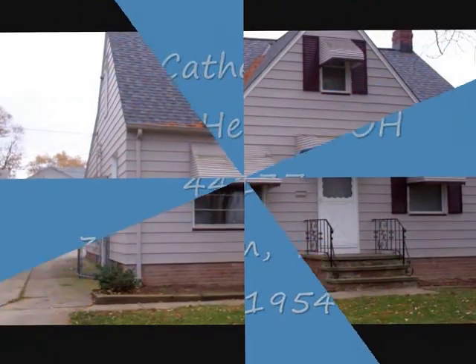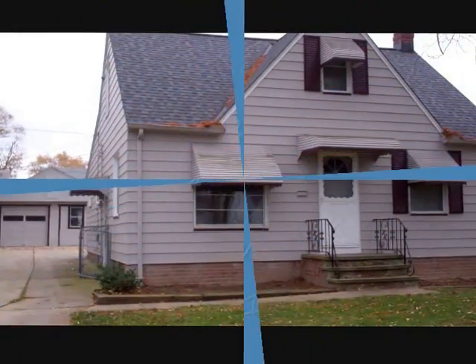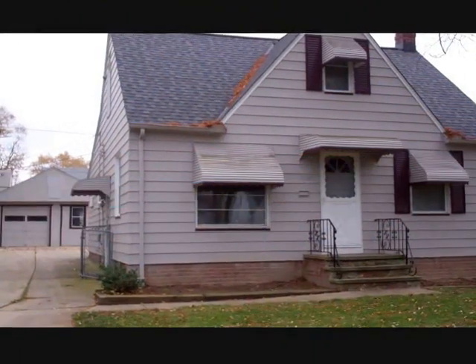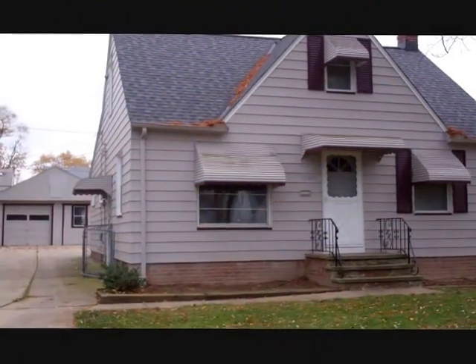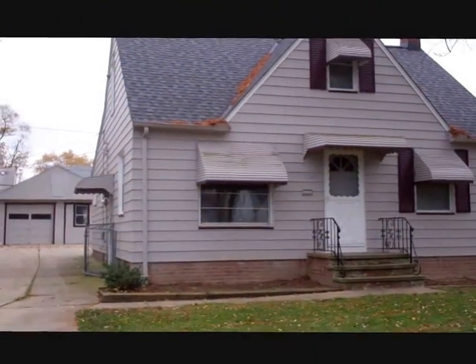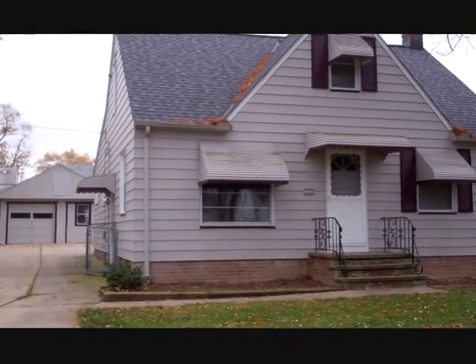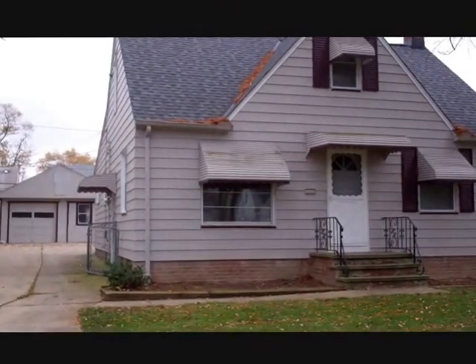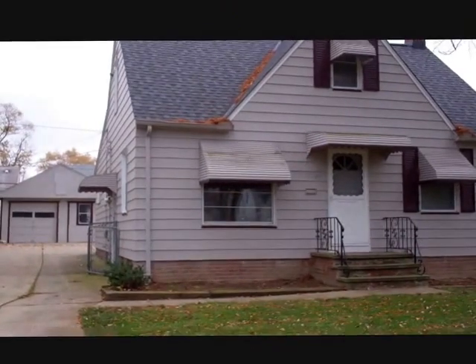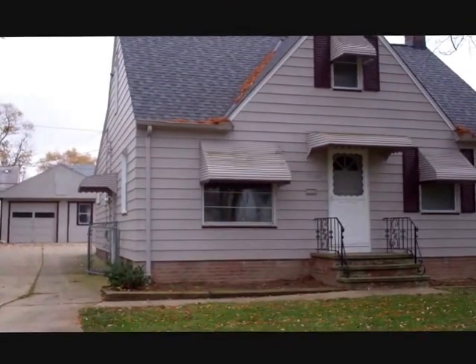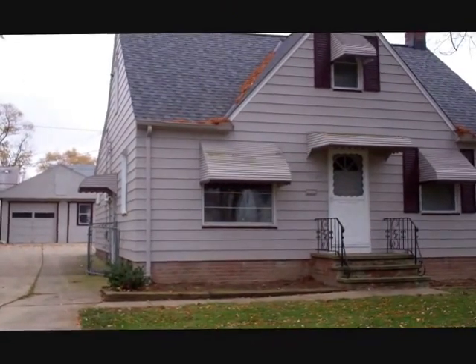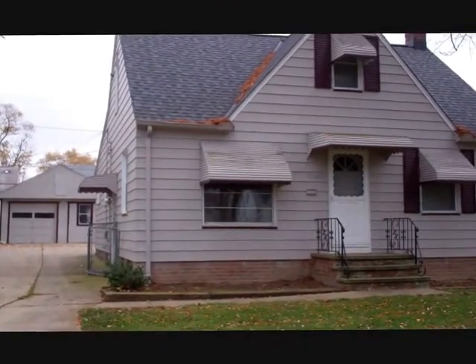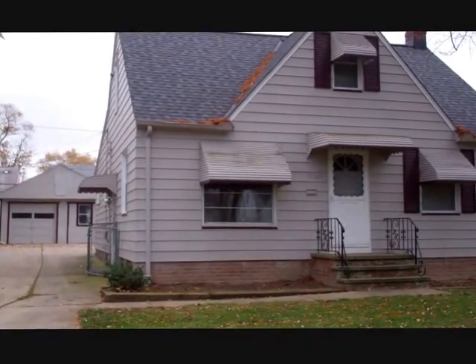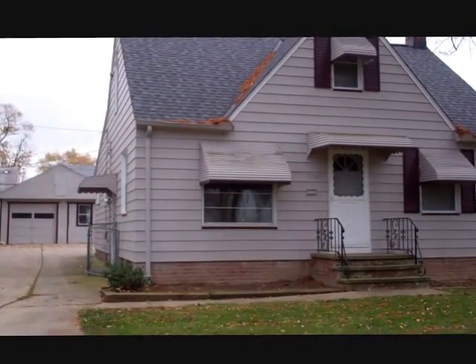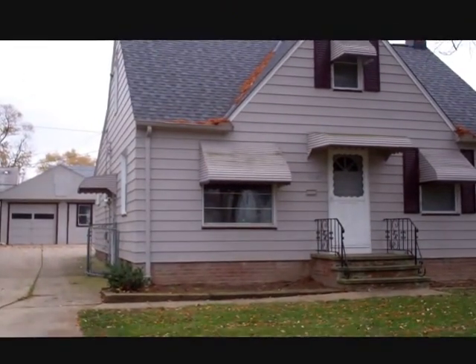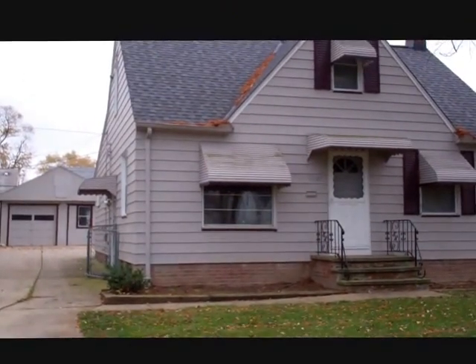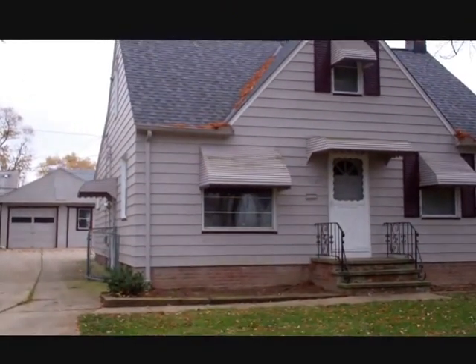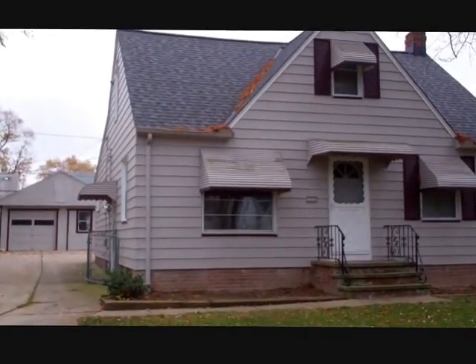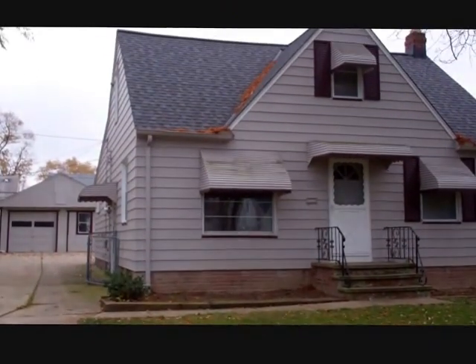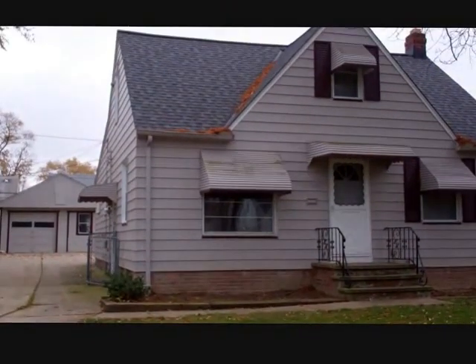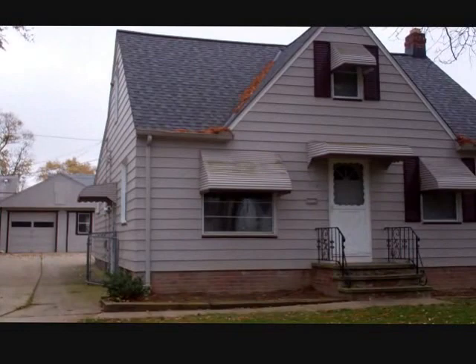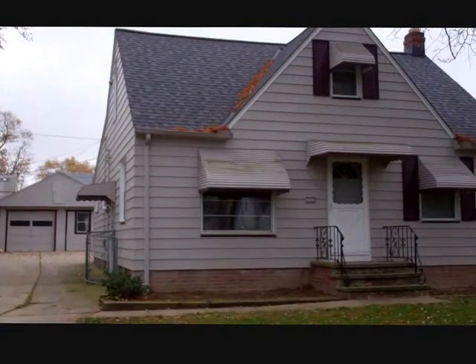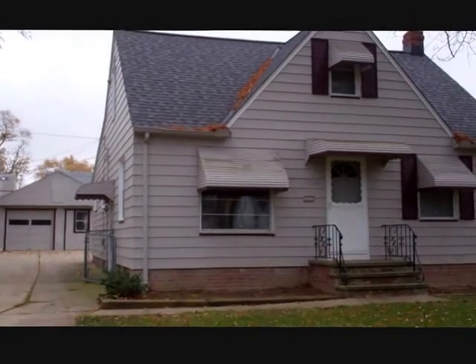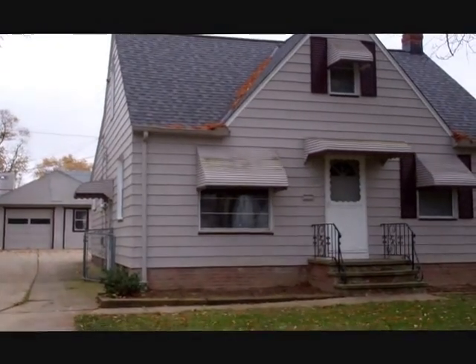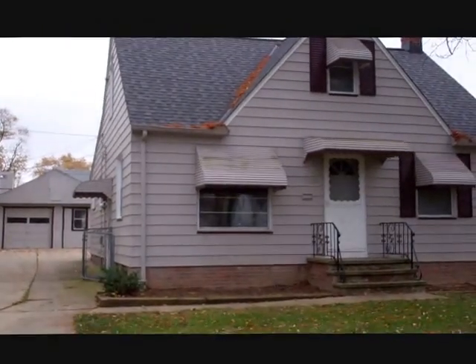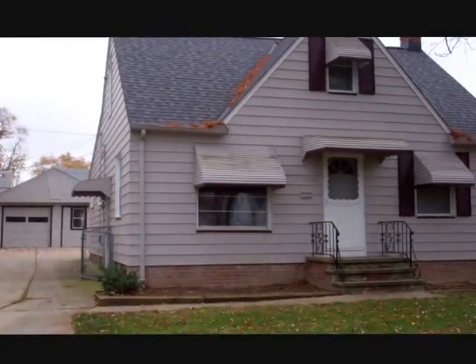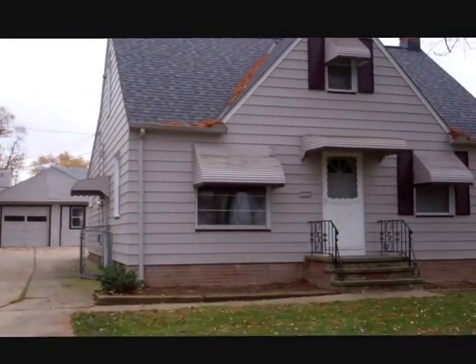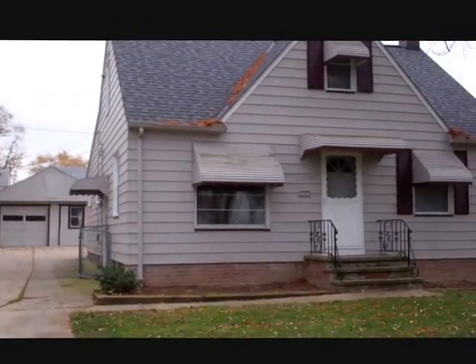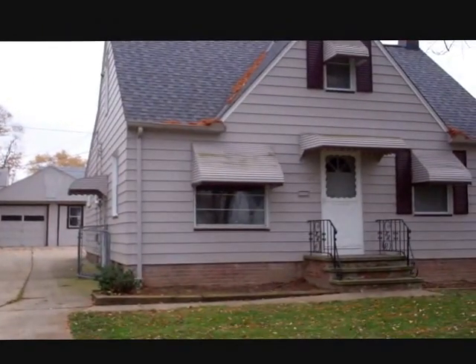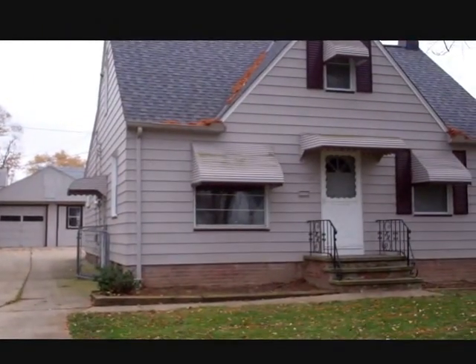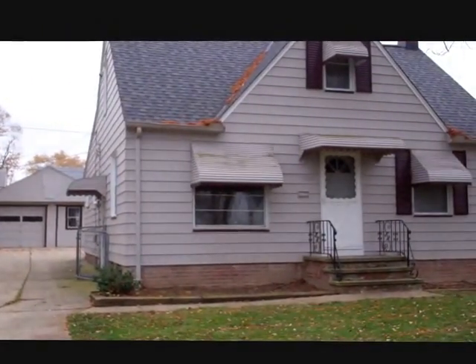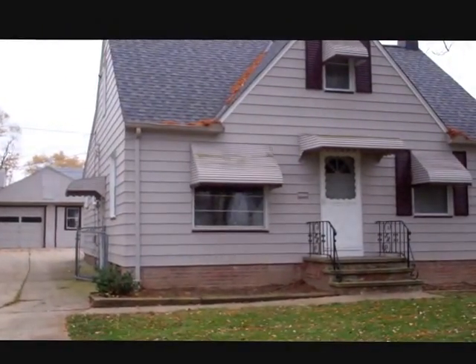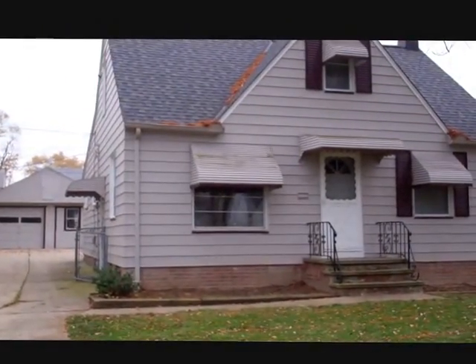Here we are in front of 5145 Catherine Street in Maple Heights, Ohio. This is a three-bedroom, one-bath cape with aluminum siding, full basement, and central air.